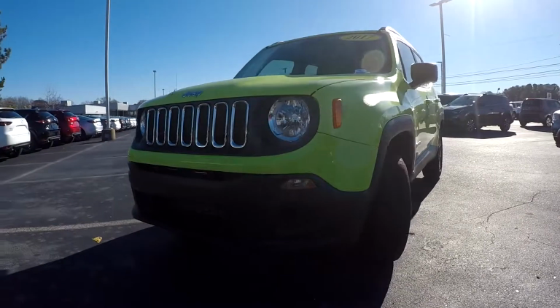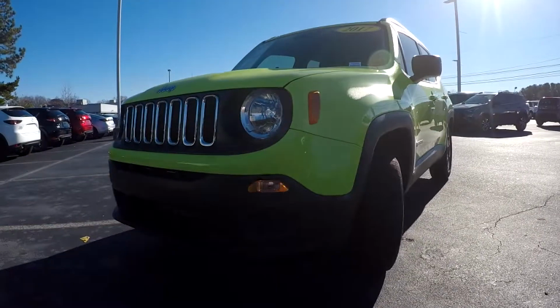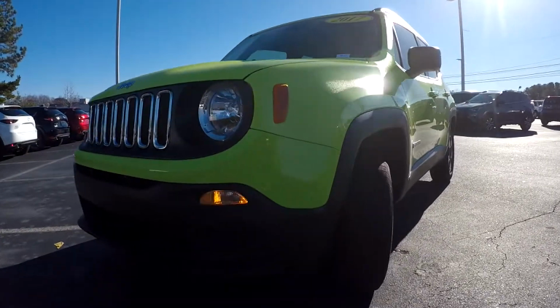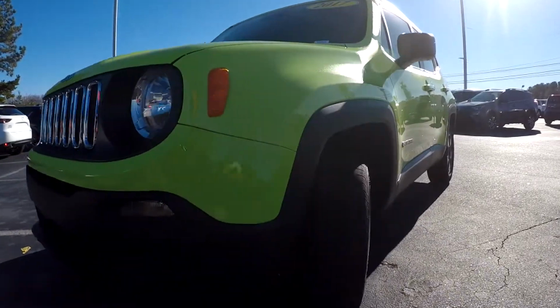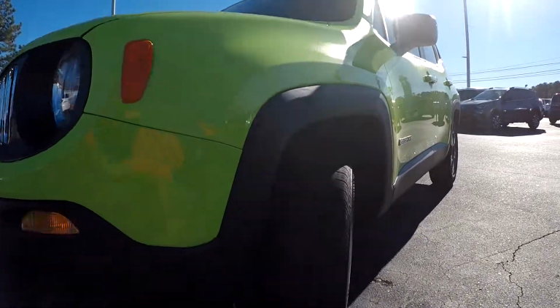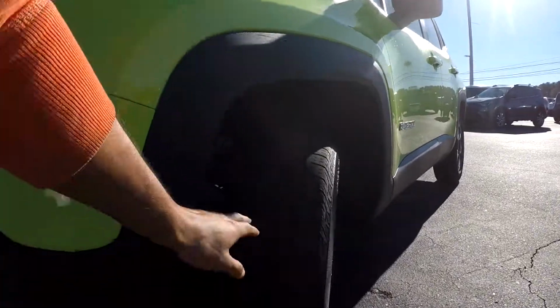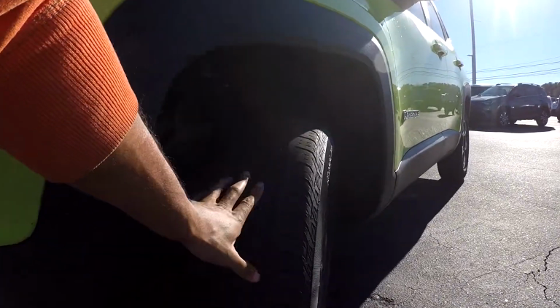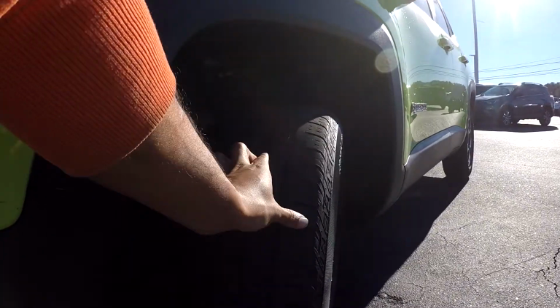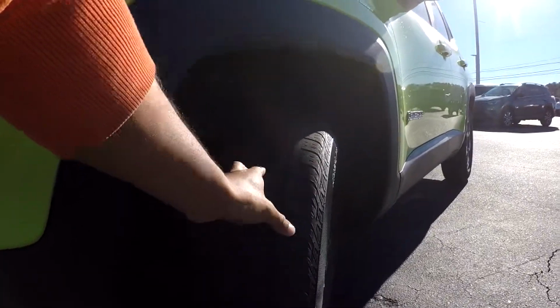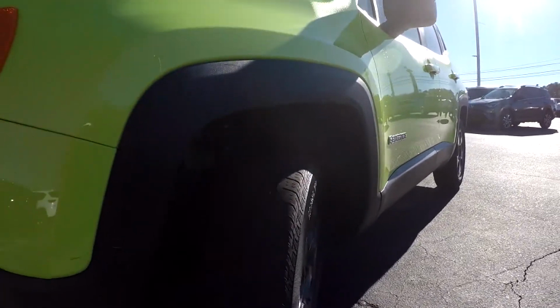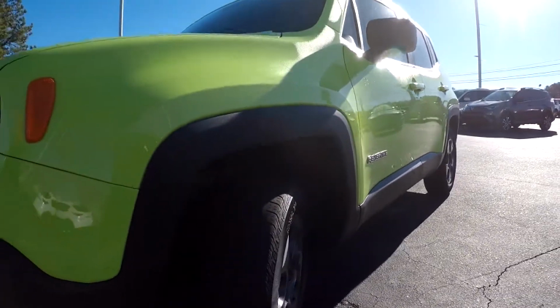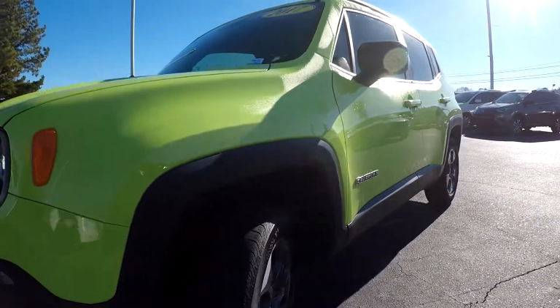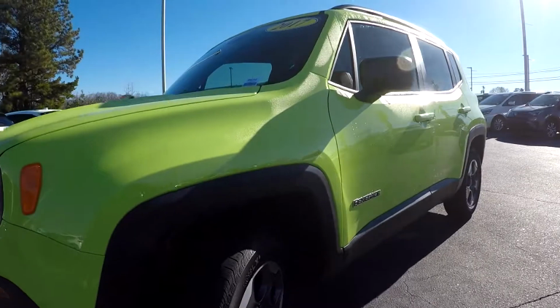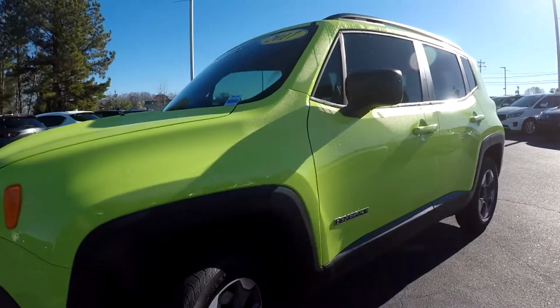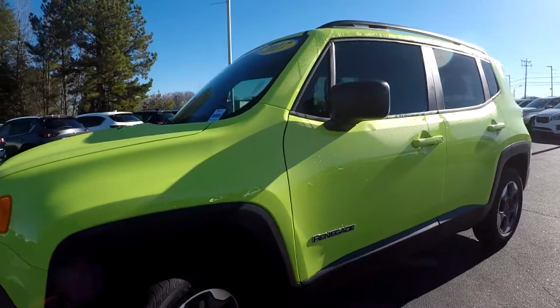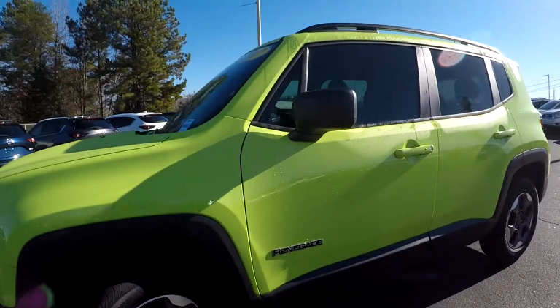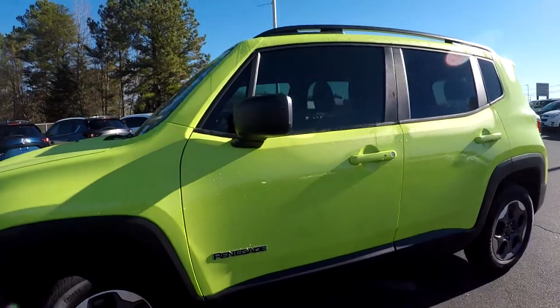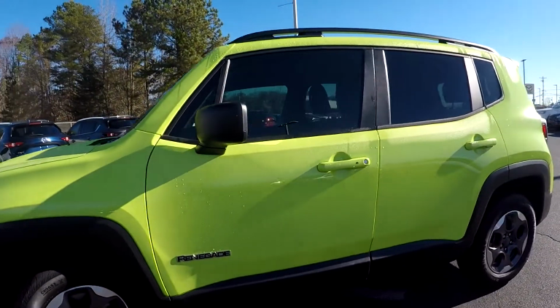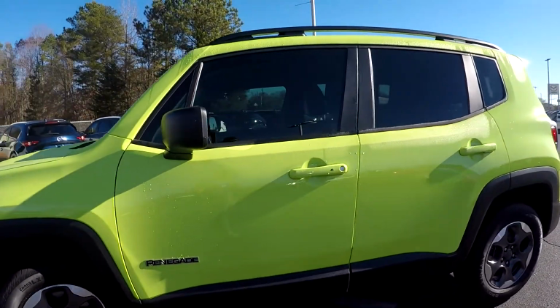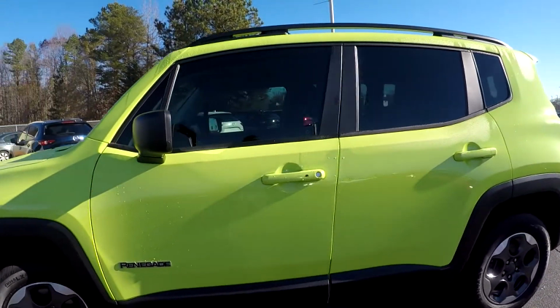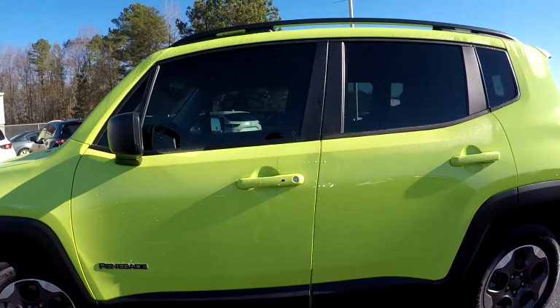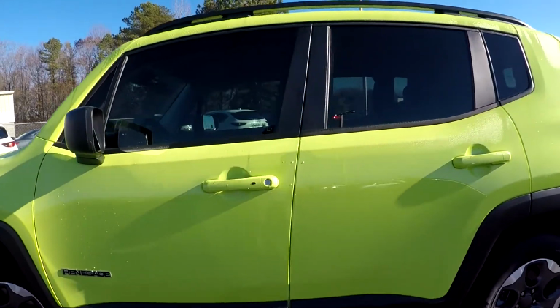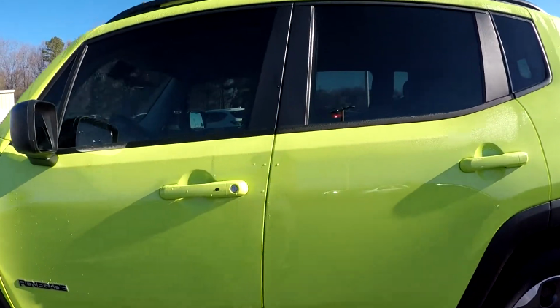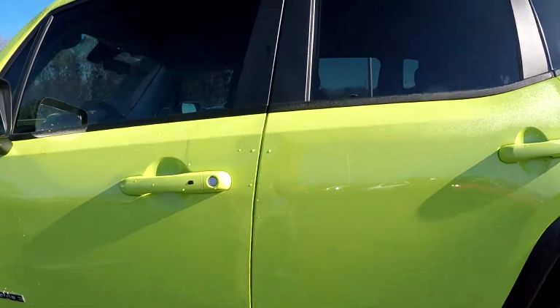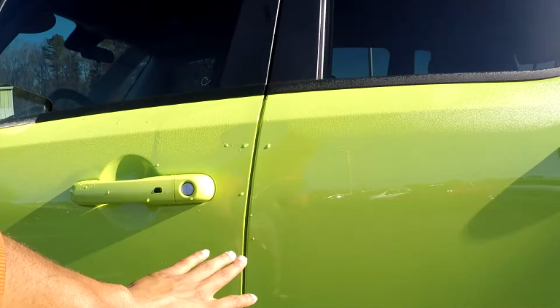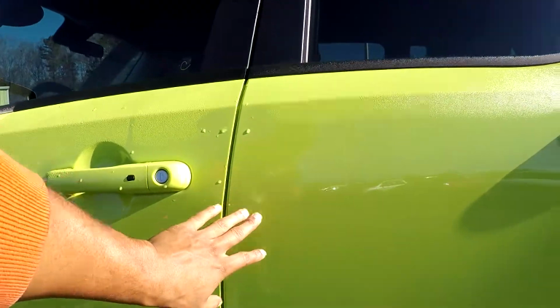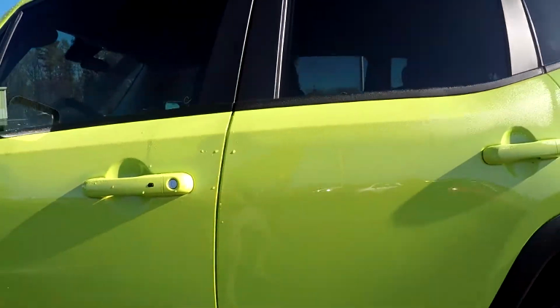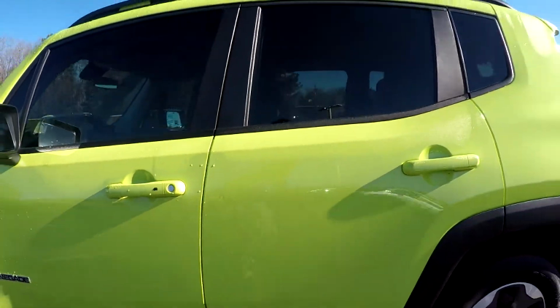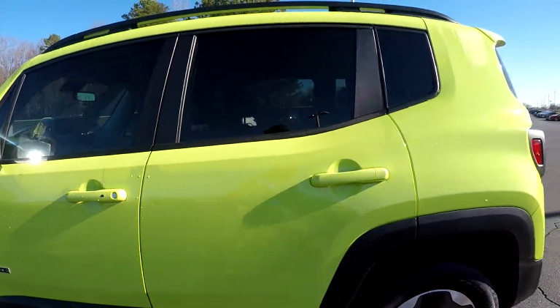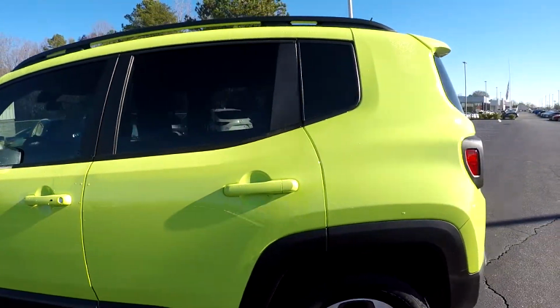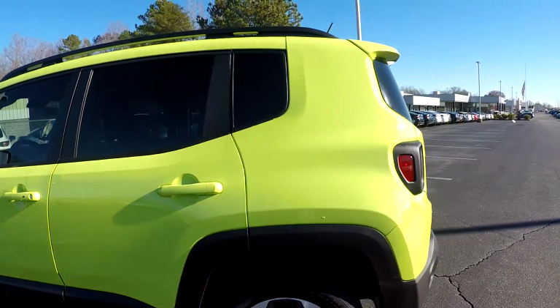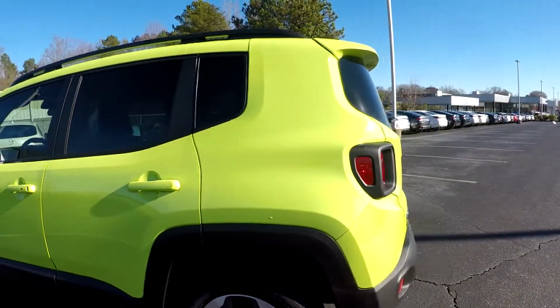First we're going to come in and start with these tires, checking for tread here. Continuing around the rest of this Jeep, we're just going to be looking for any scratches, dings, anything like that that may stand out. You might see one small little ding there — nothing too major at all.